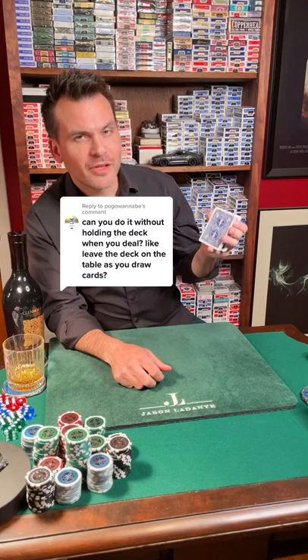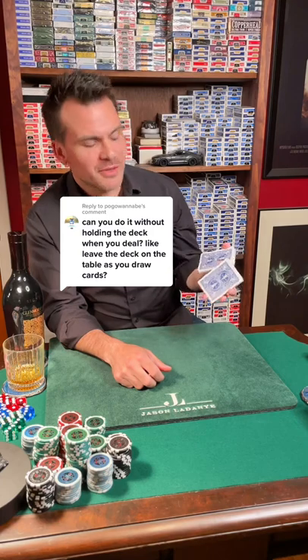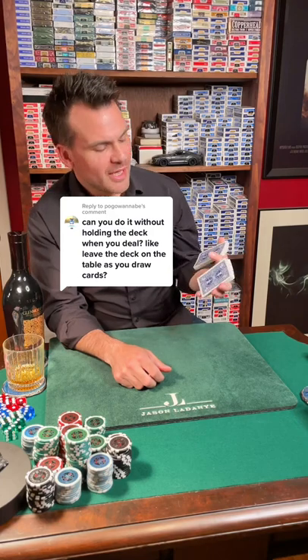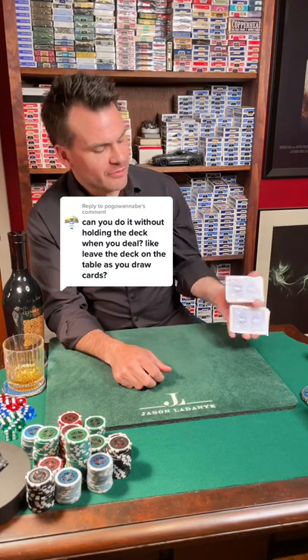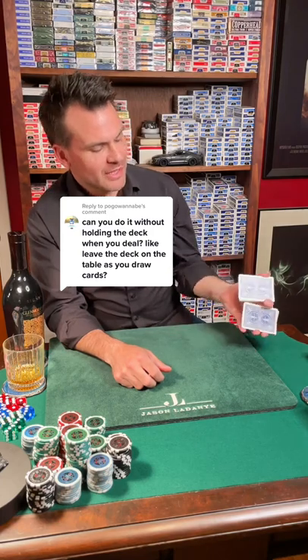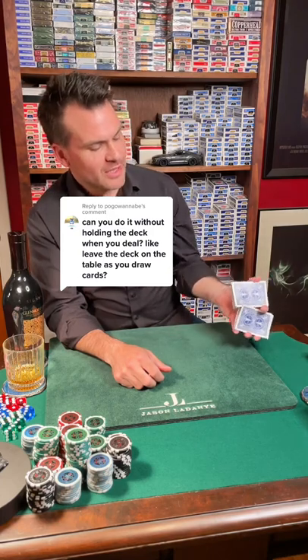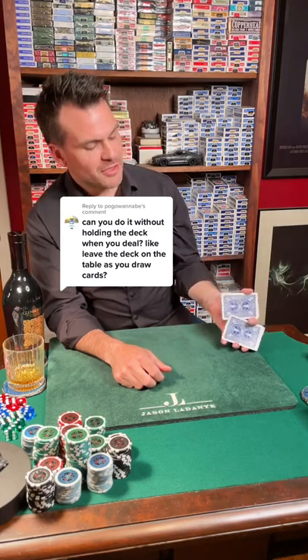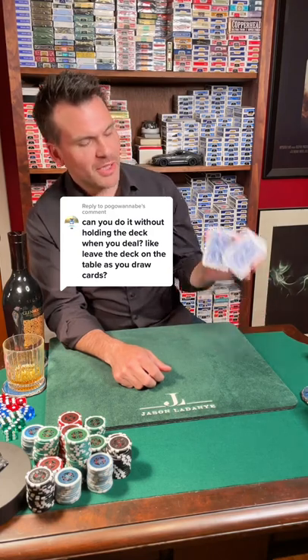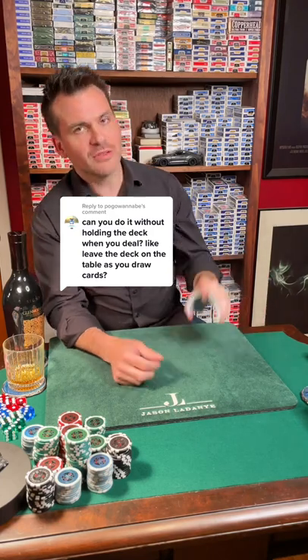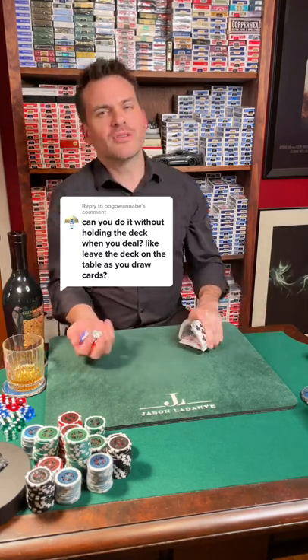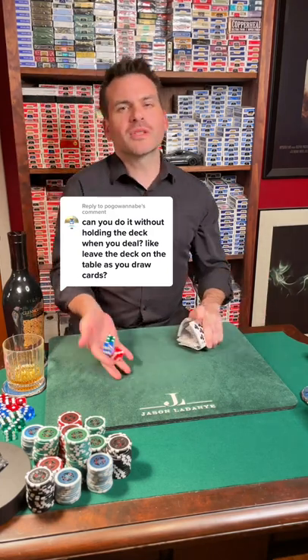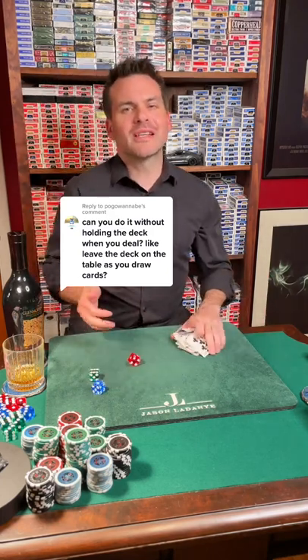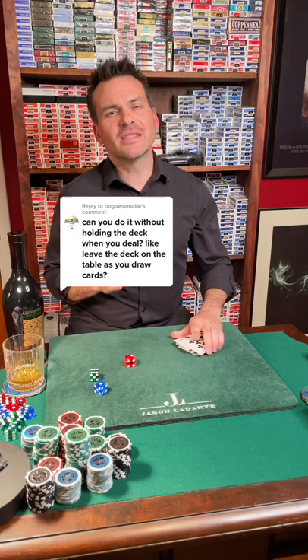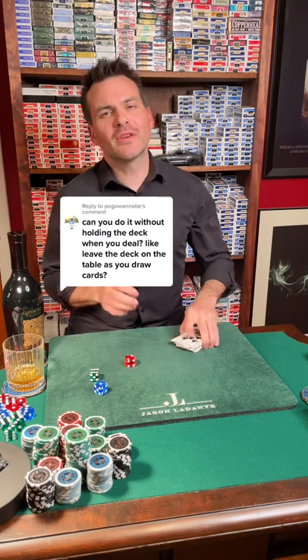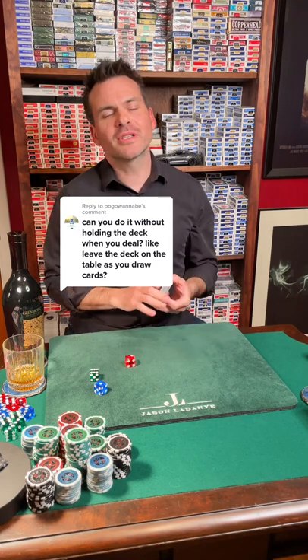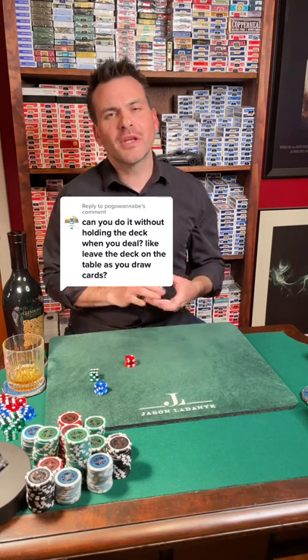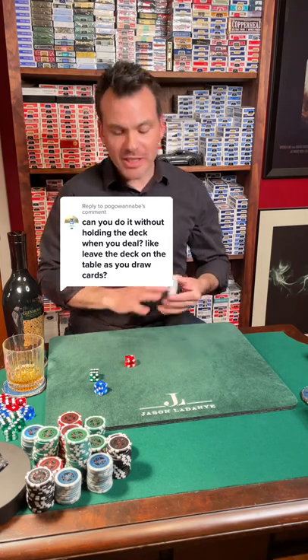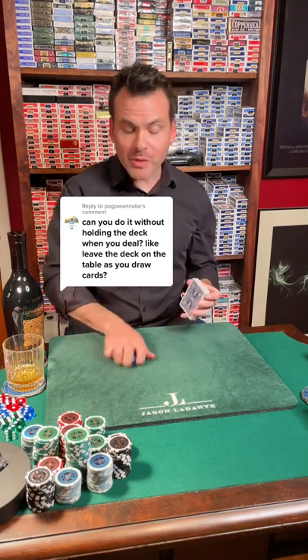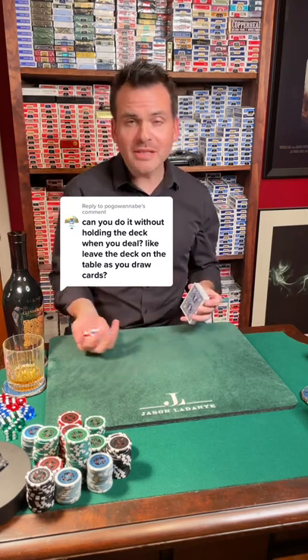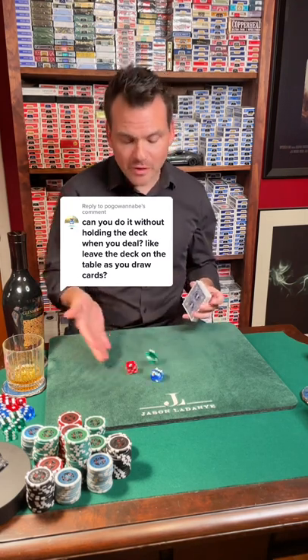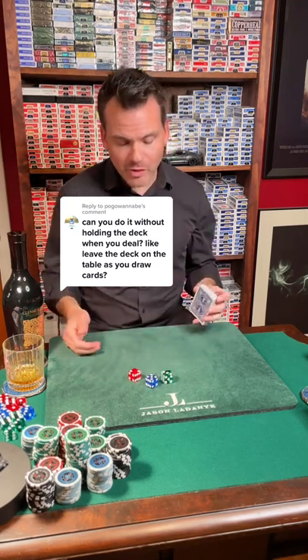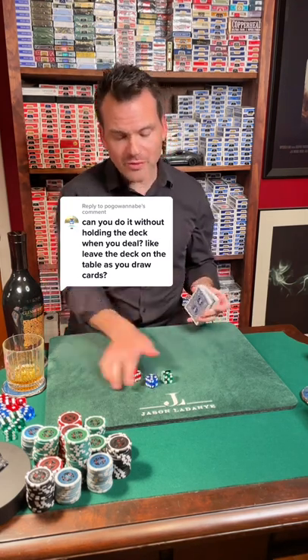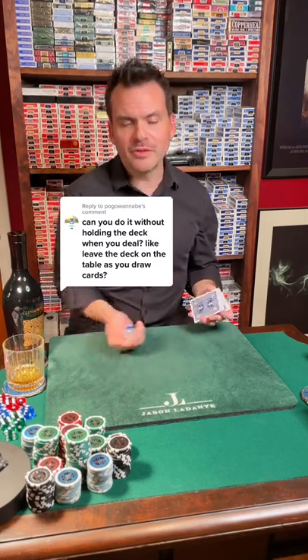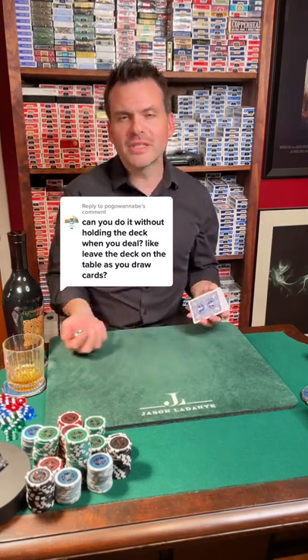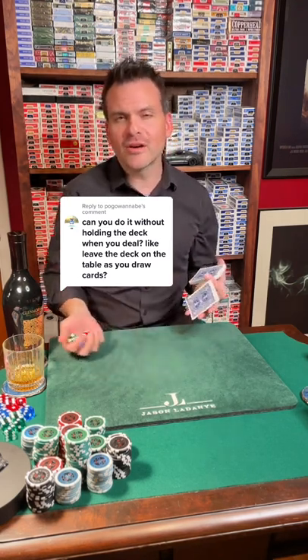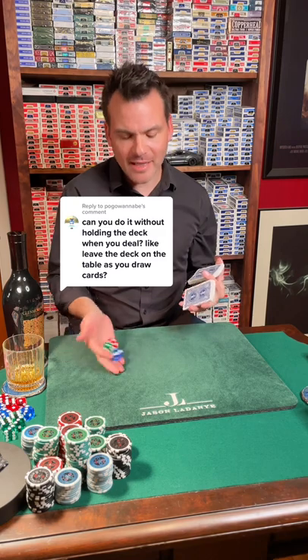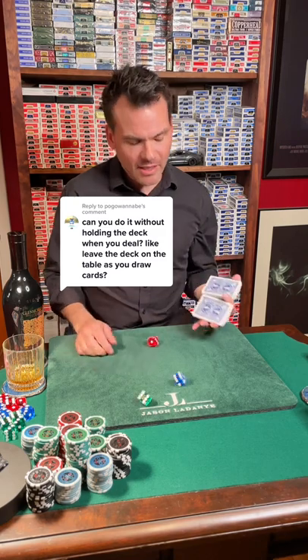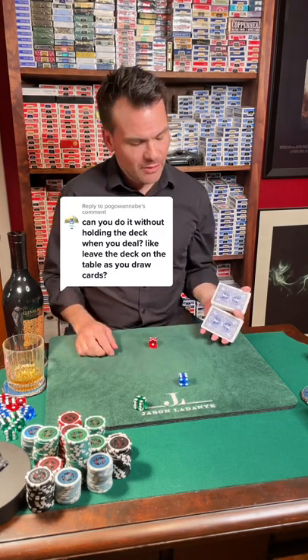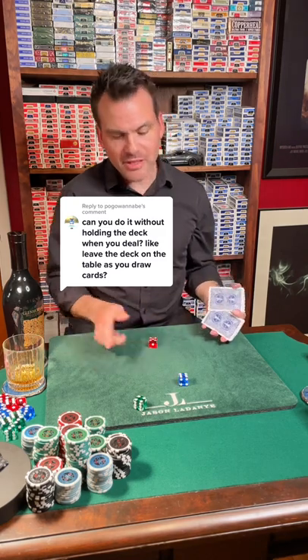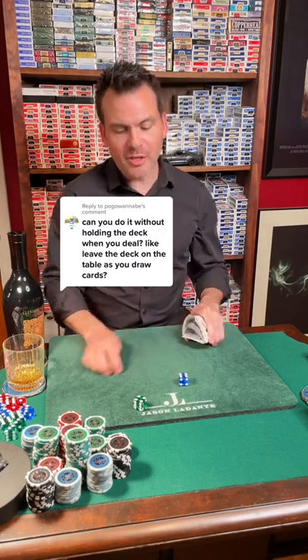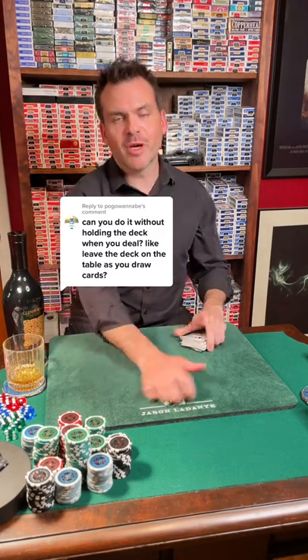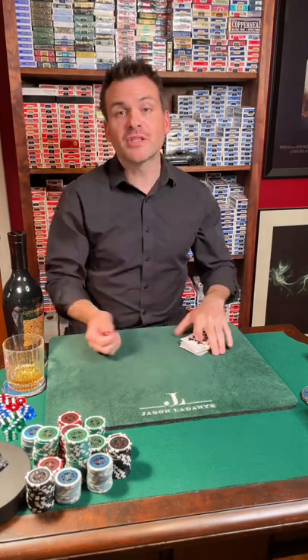For this we're going to need a shuffled deck of cards. In addition to a shuffled deck of cards we're also going to need a set of dice. Whenever I do tricks on this page with dice people always insist that they're loaded, but I'll roll them a few times so that you can see that they are not loaded. You can see different numbers come up each time.